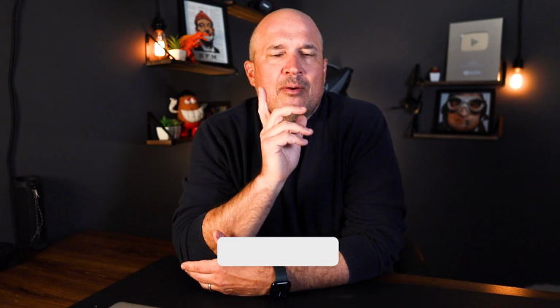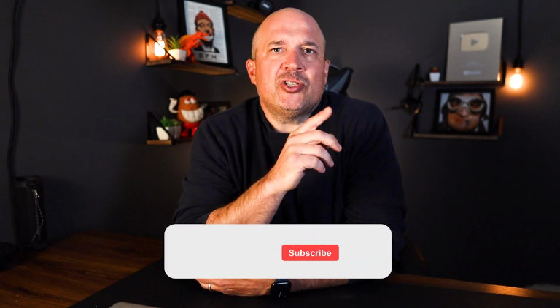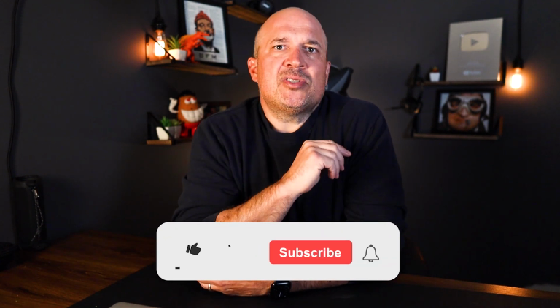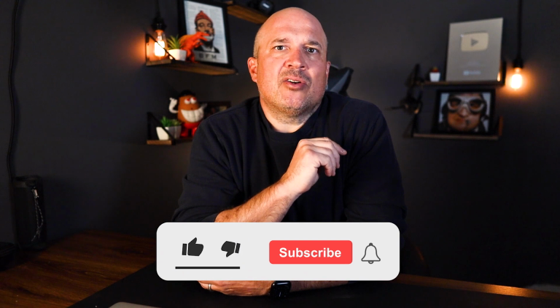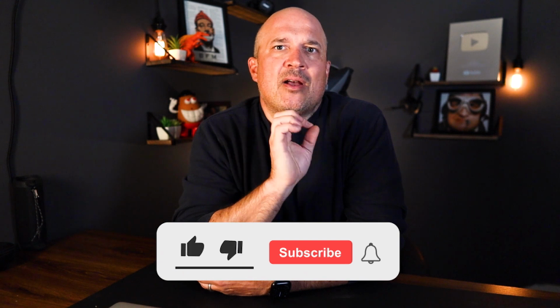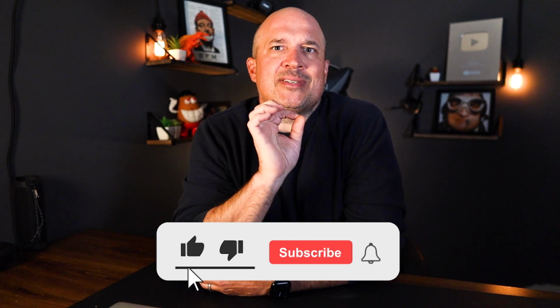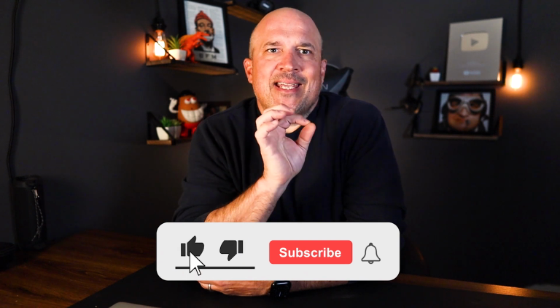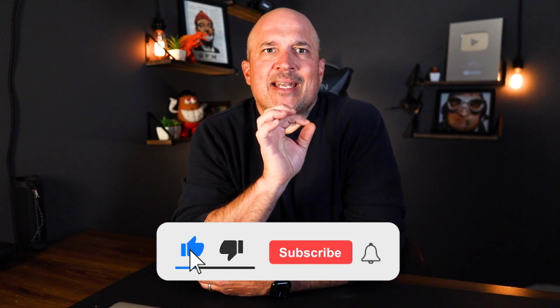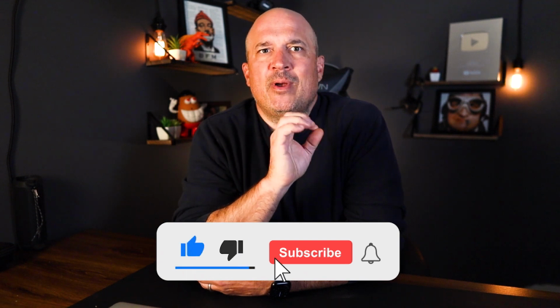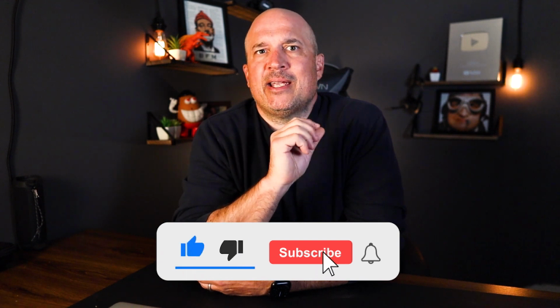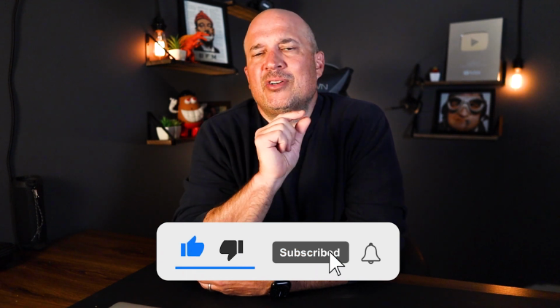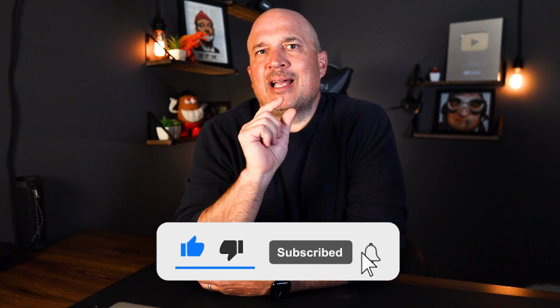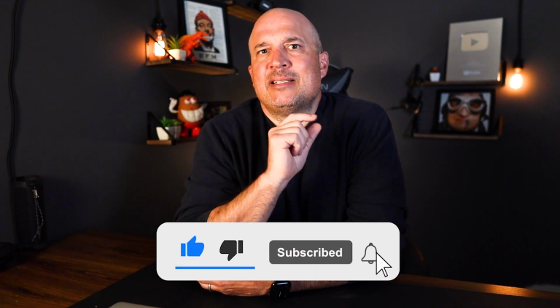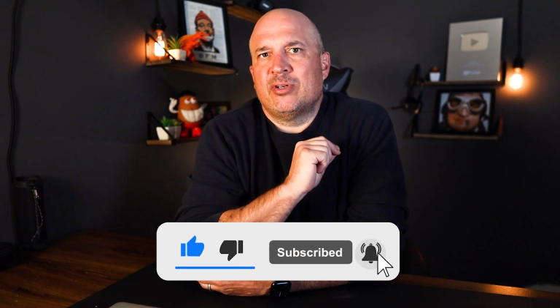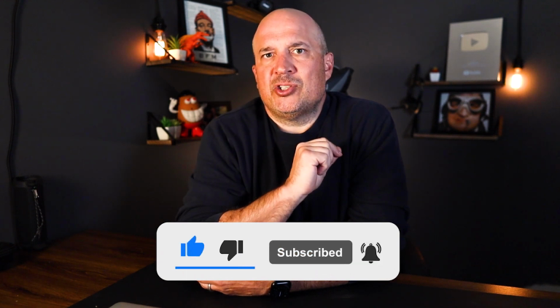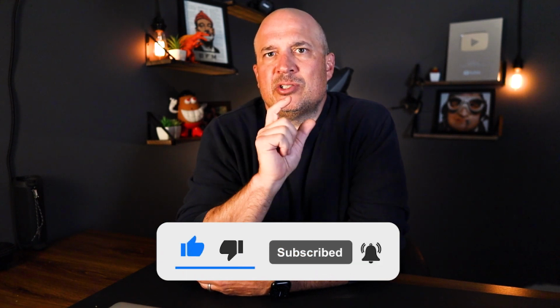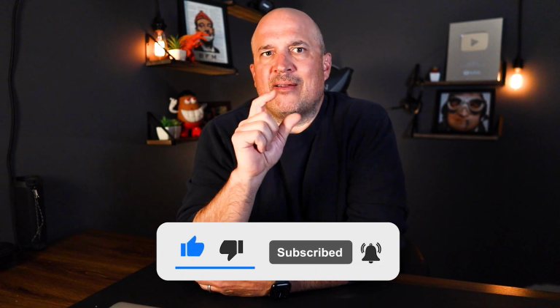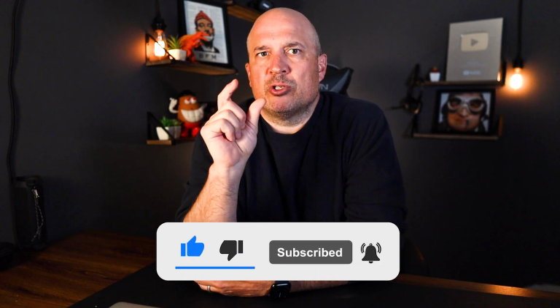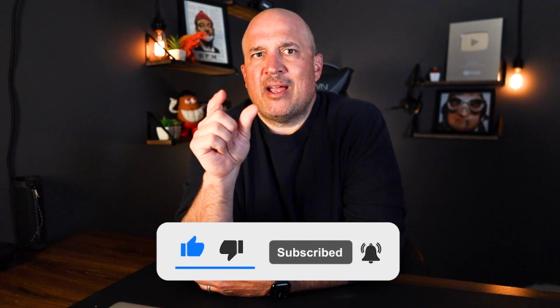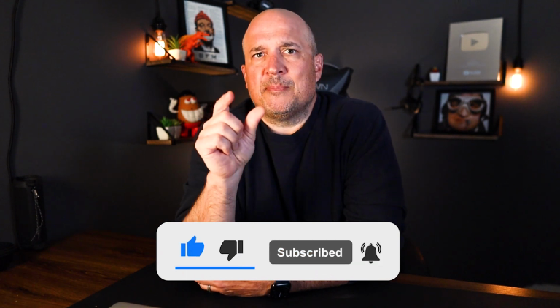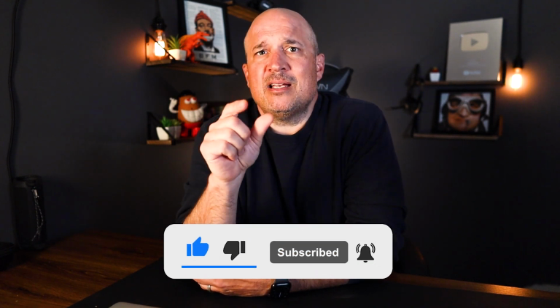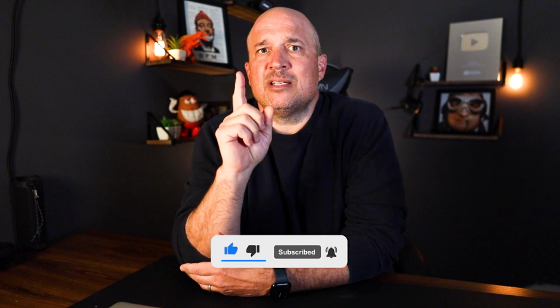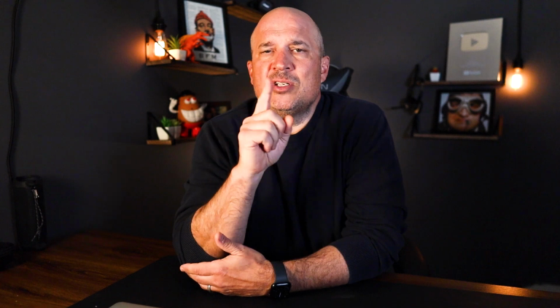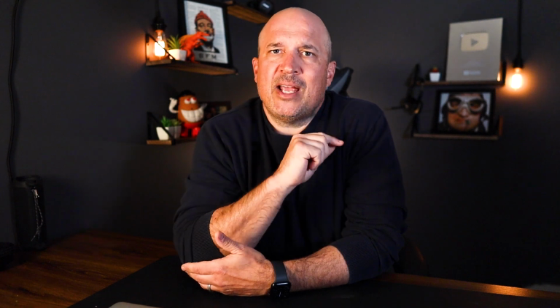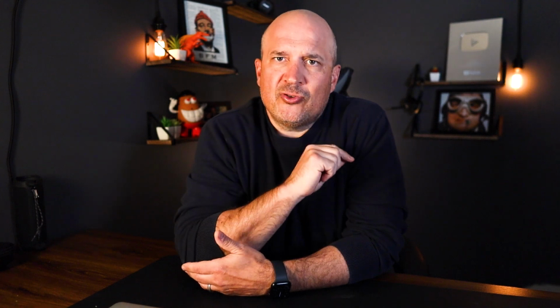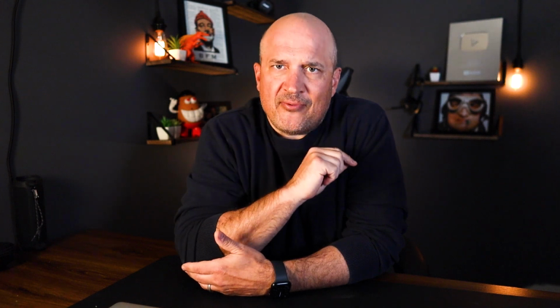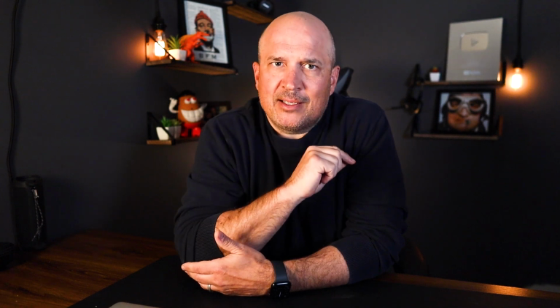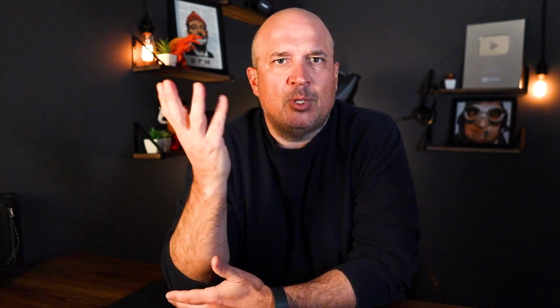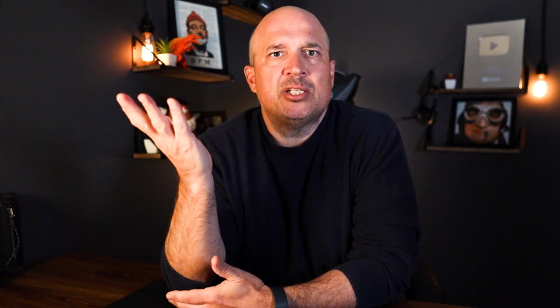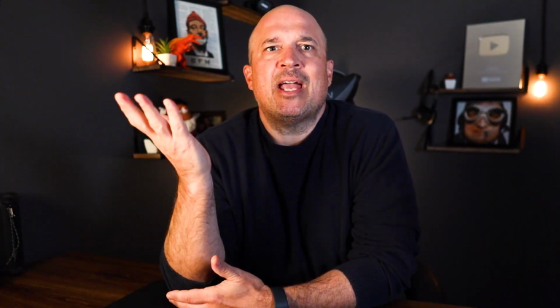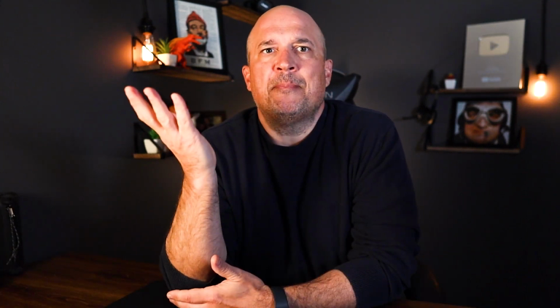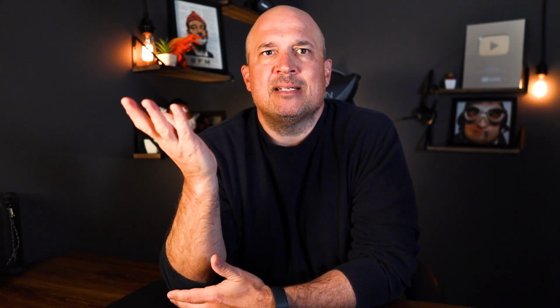Make sure you stick around to the end when I cover content creation to drive more traffic, because if you don't have traffic, you don't have a business.